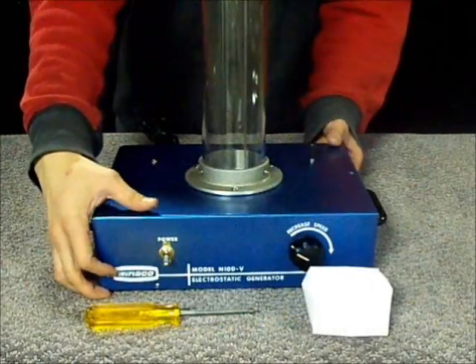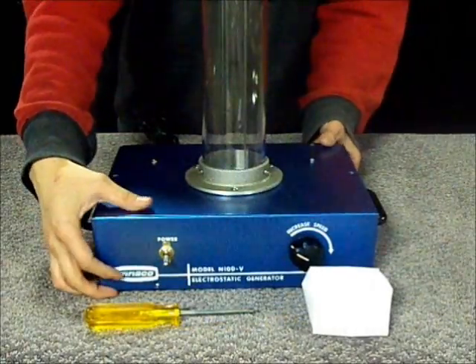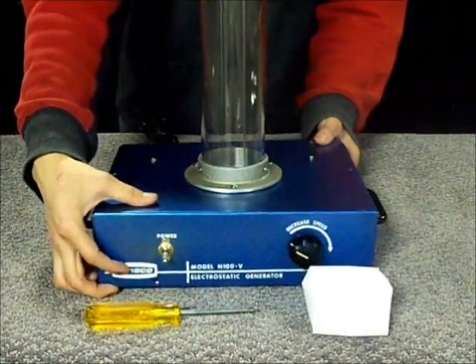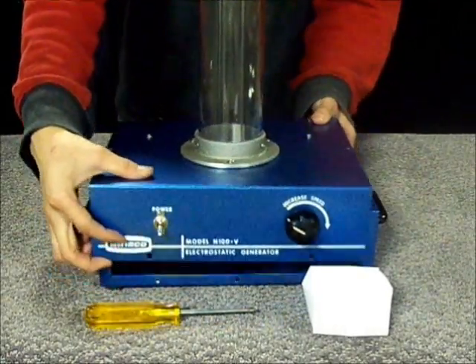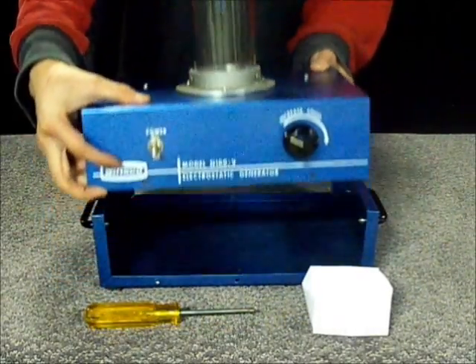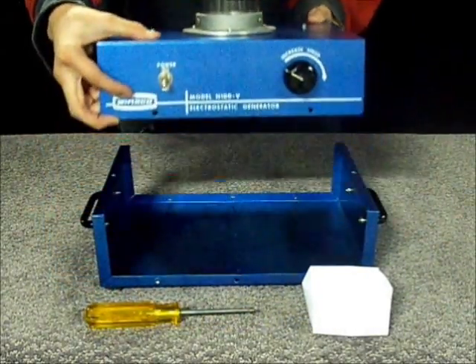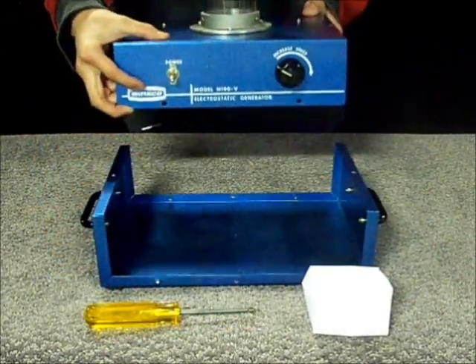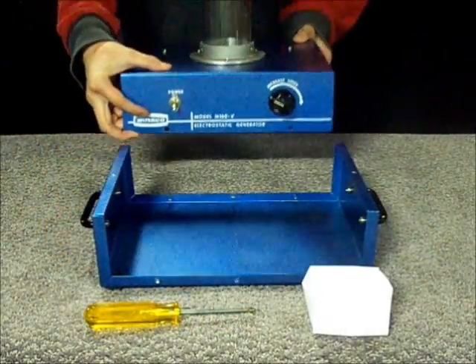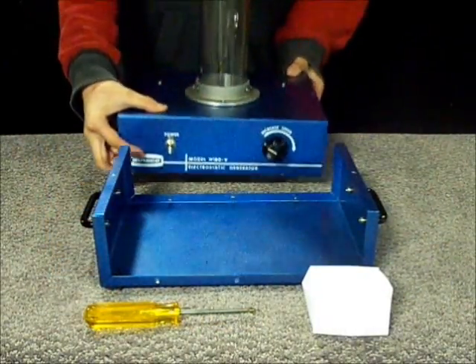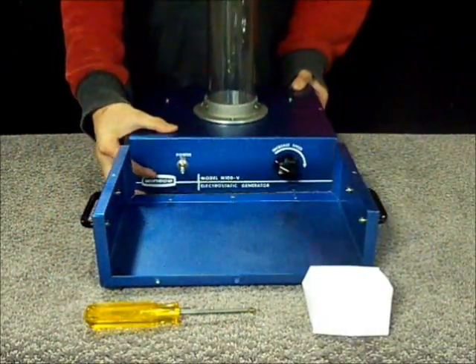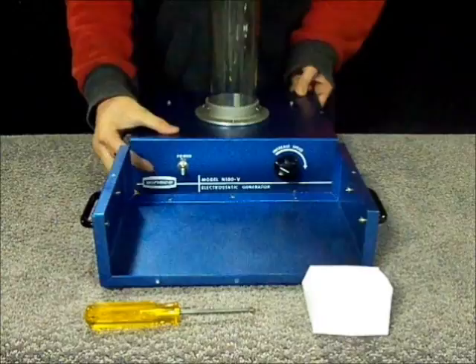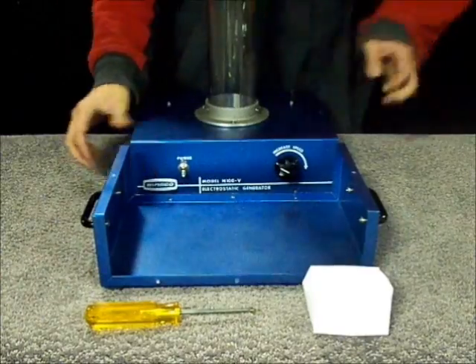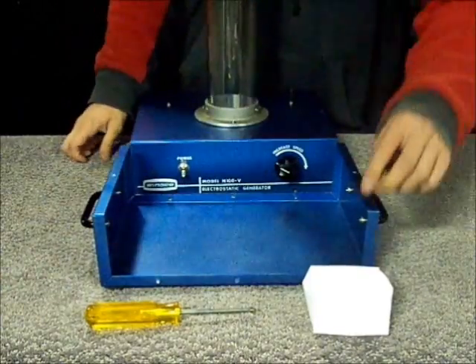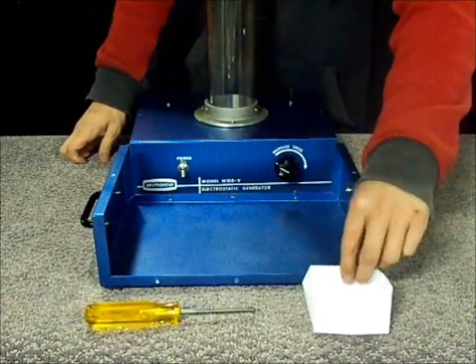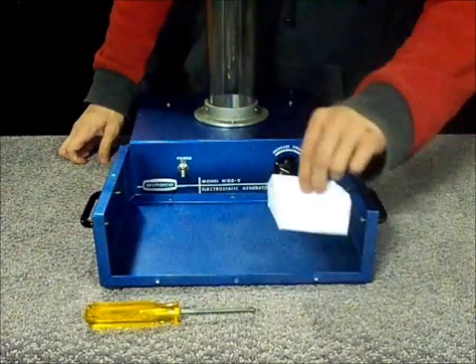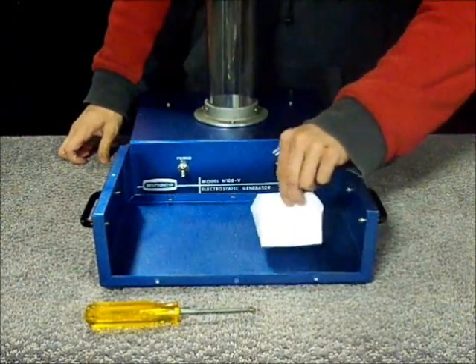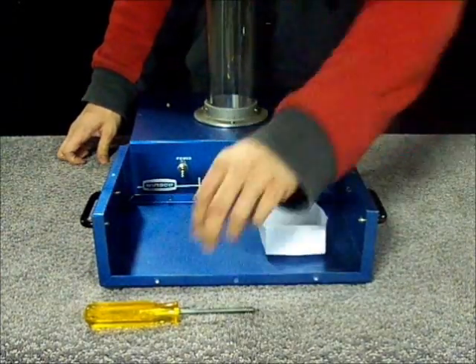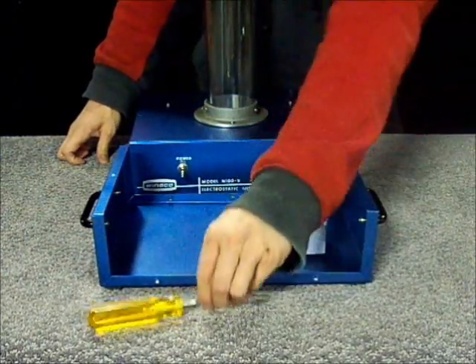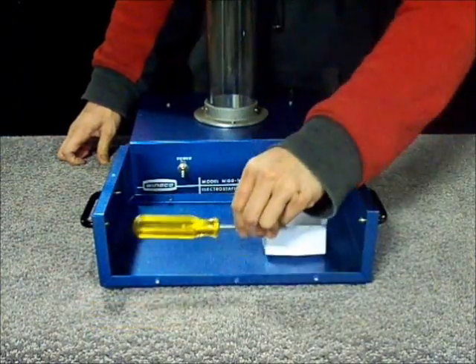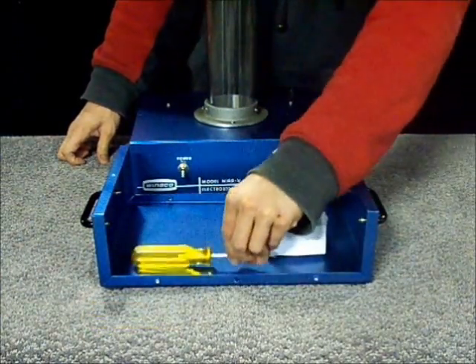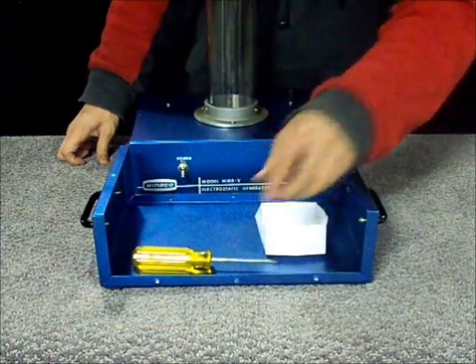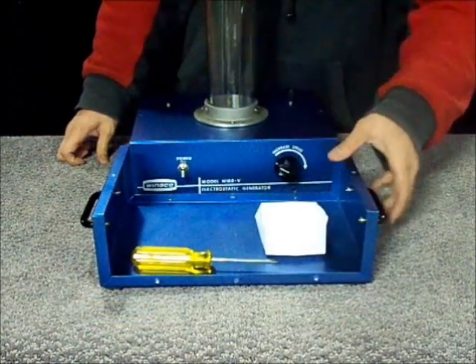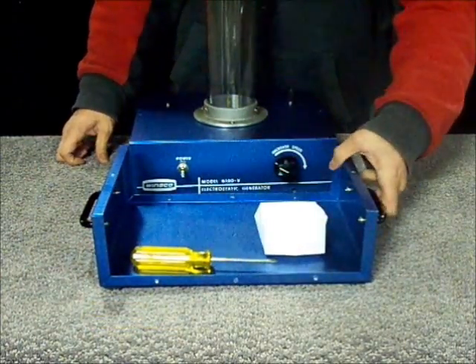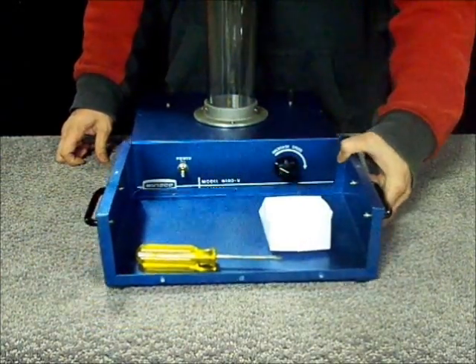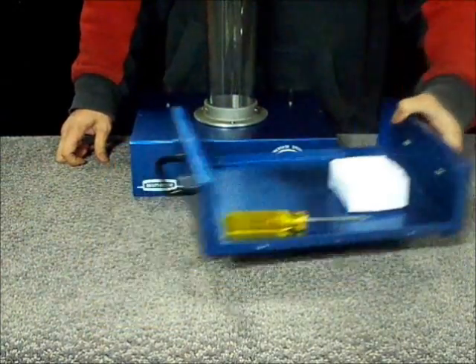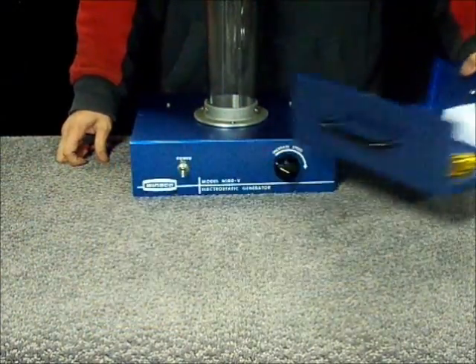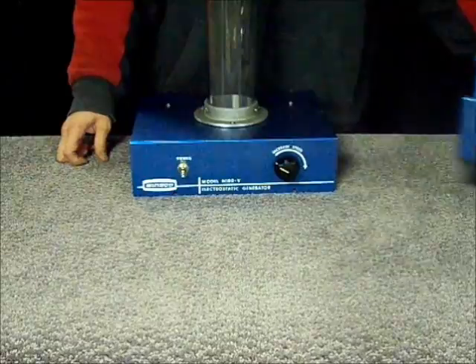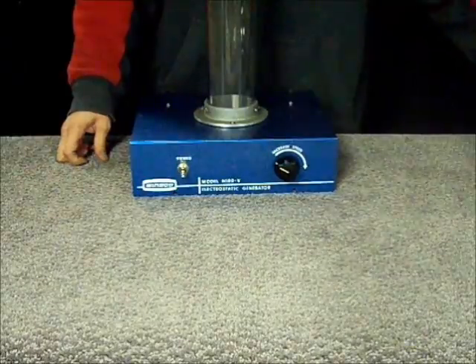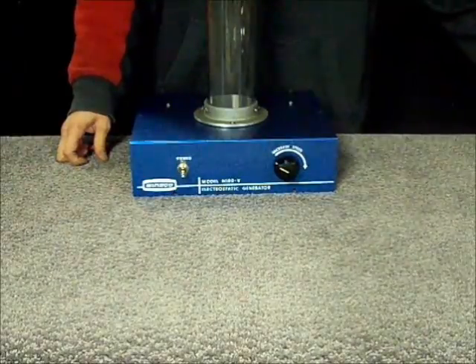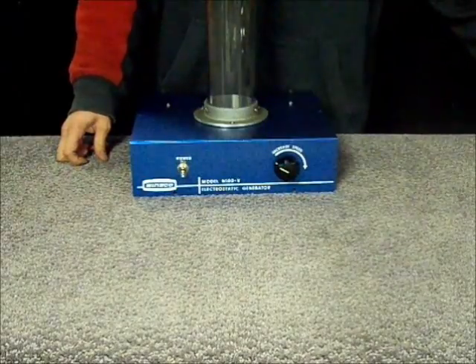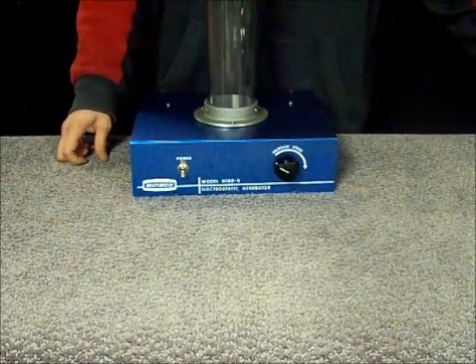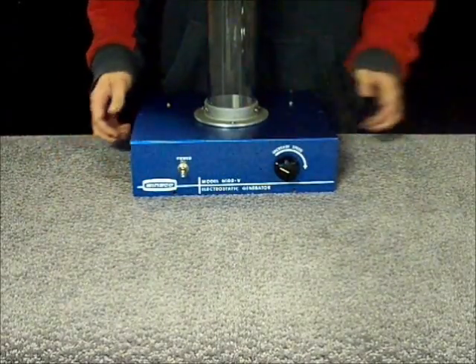Always move the Van de Graaff by its base, not anywhere else. Set the base, screws, and the screwdriver aside.